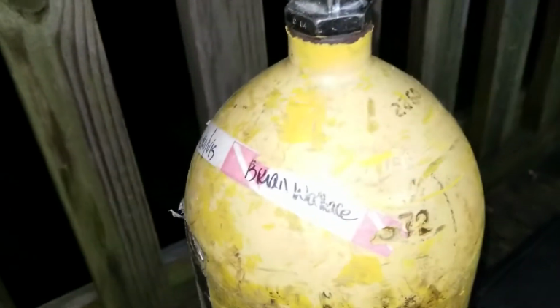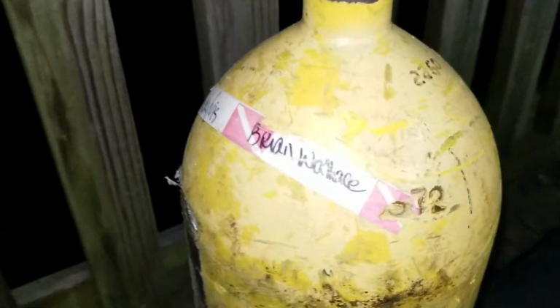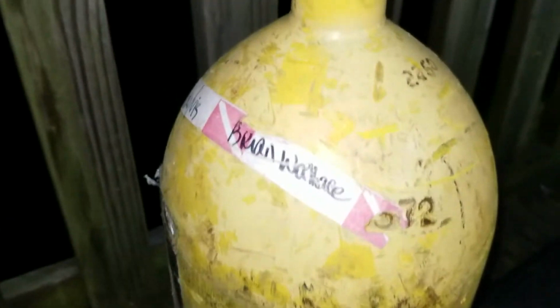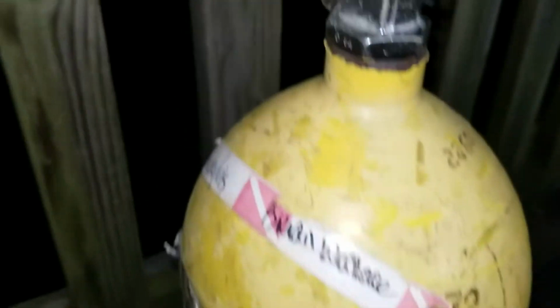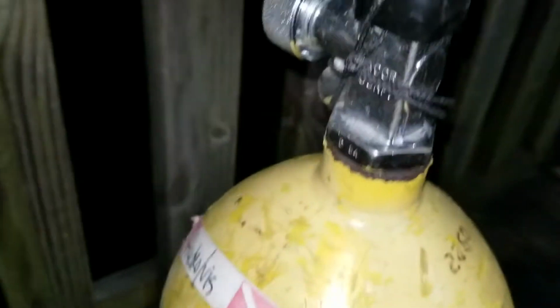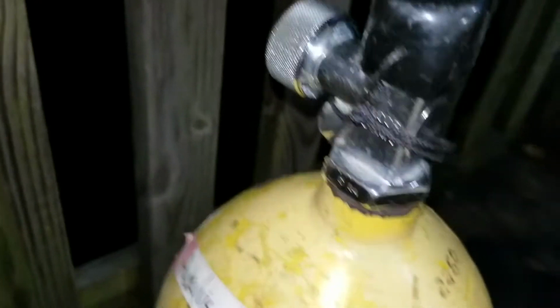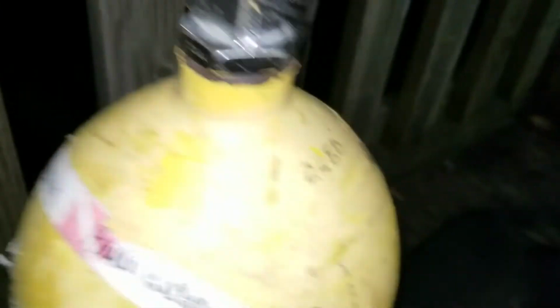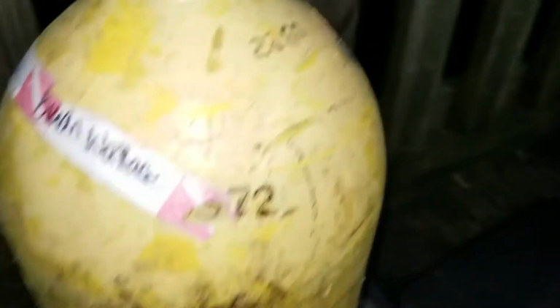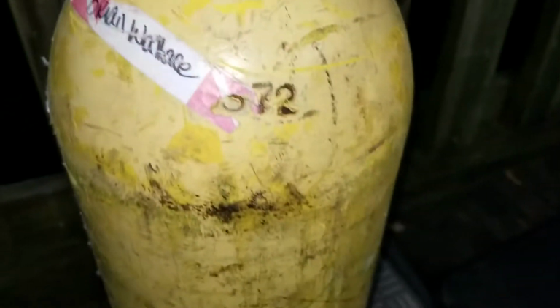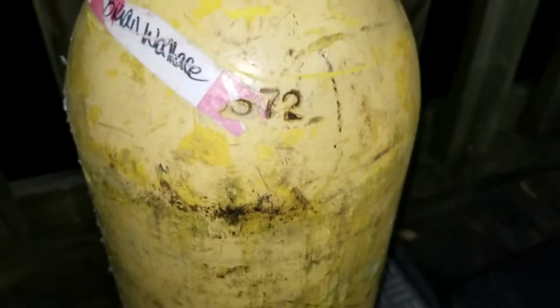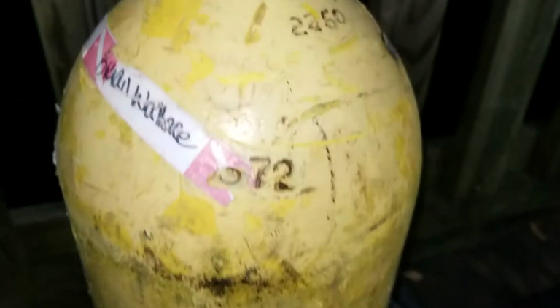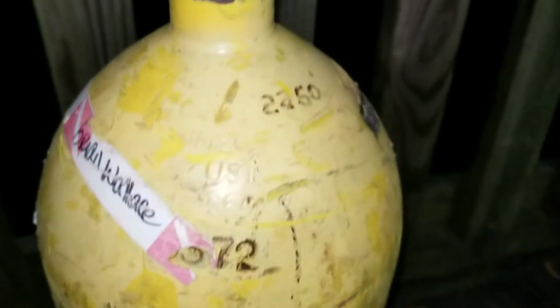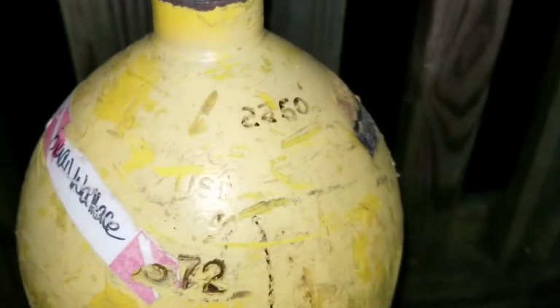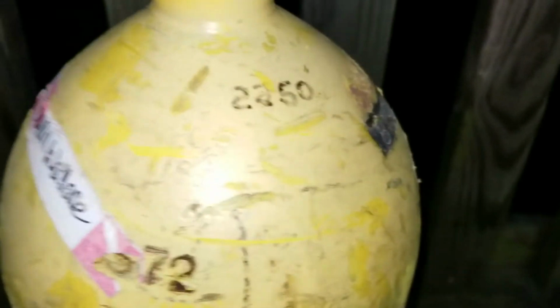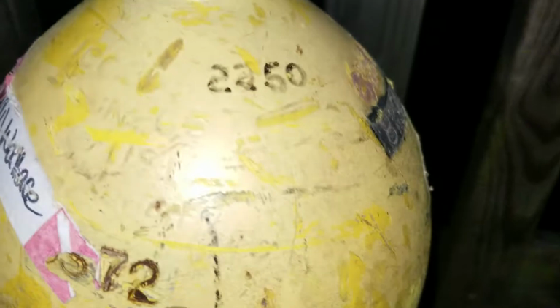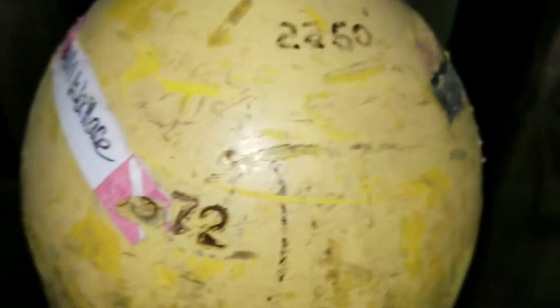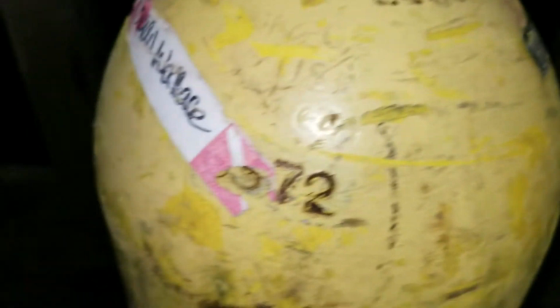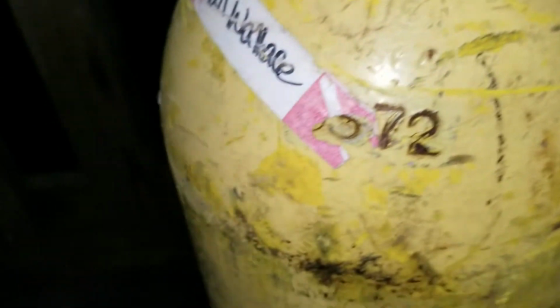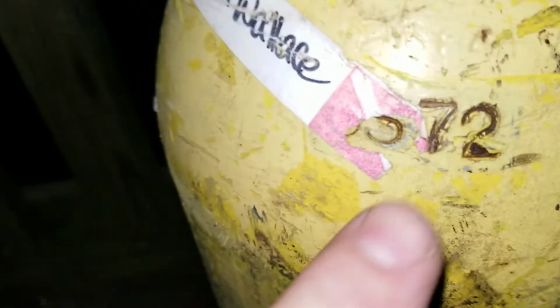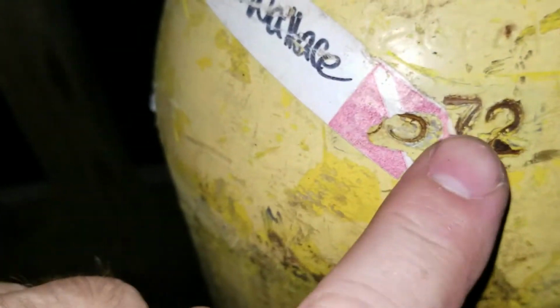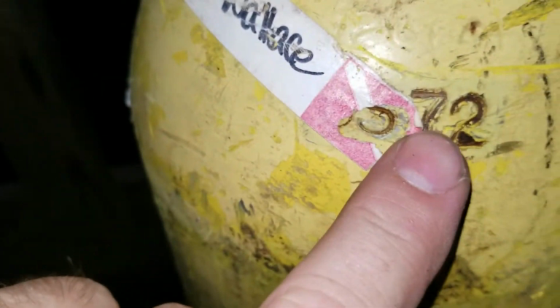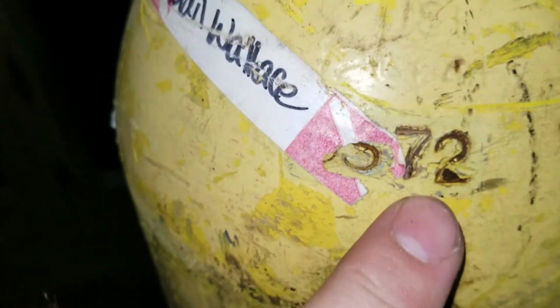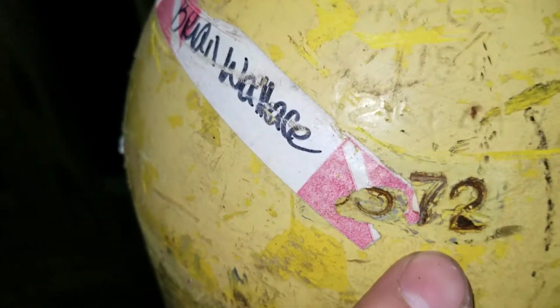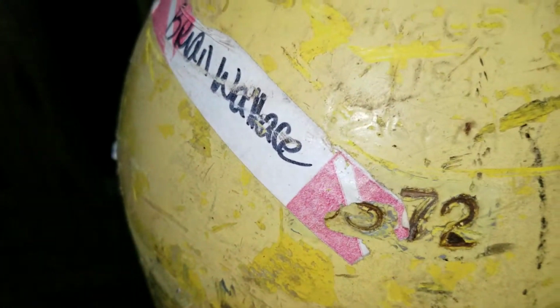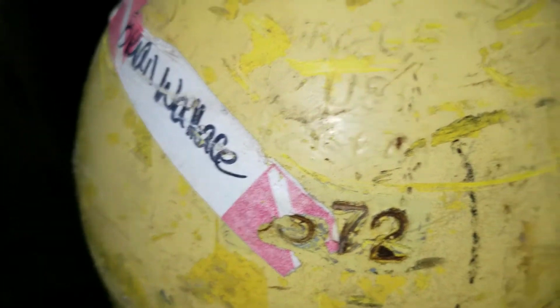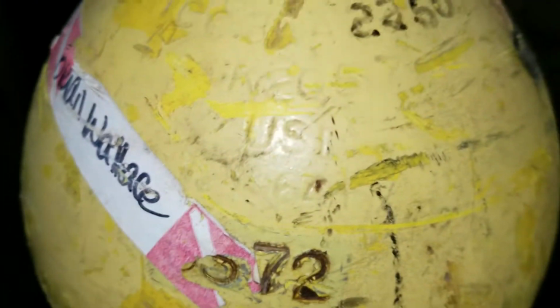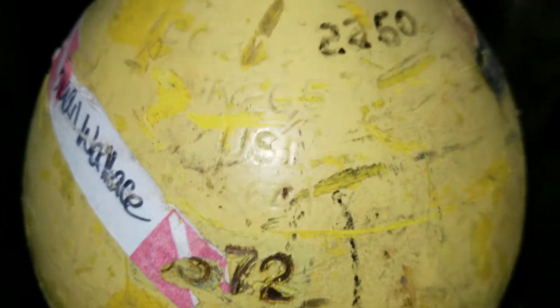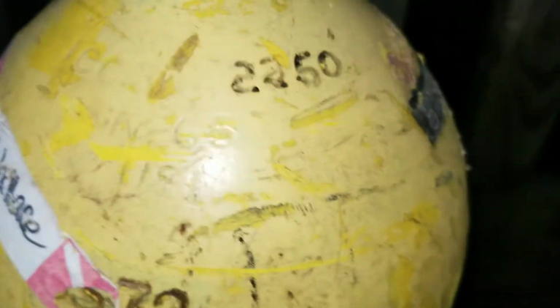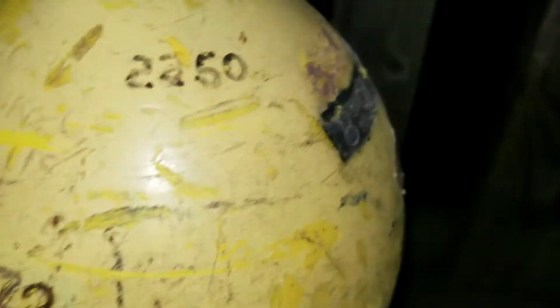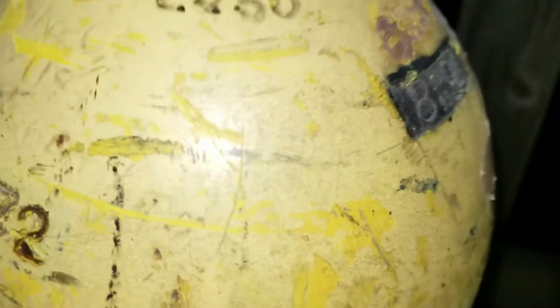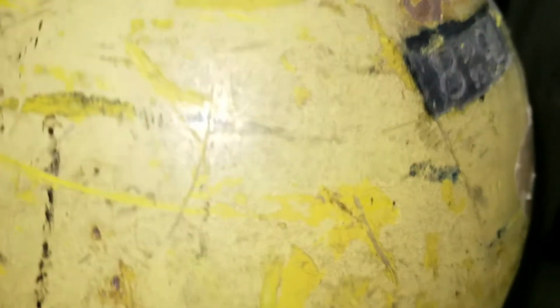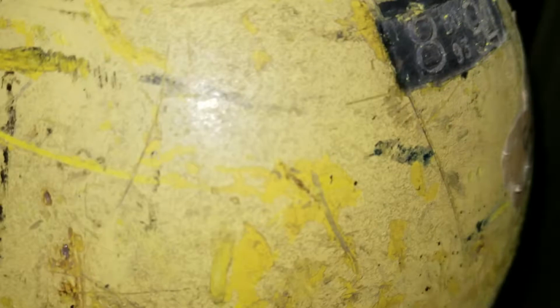I have got my scuba diving tank here, steel tank. I believe it was made in 1972. My friend gave it to me.